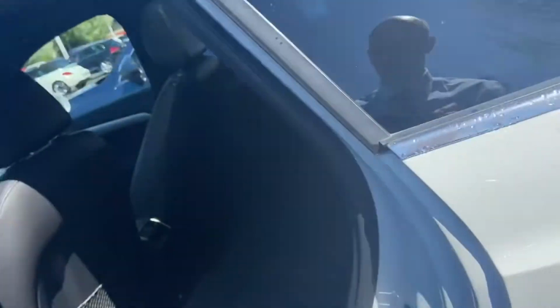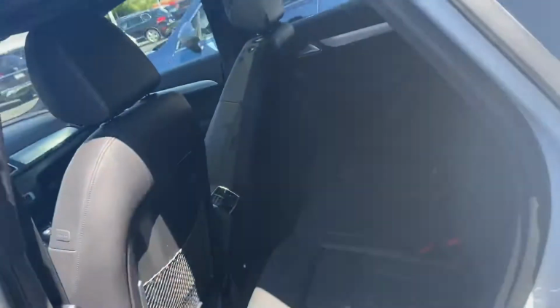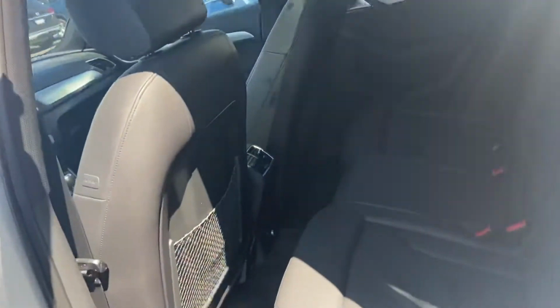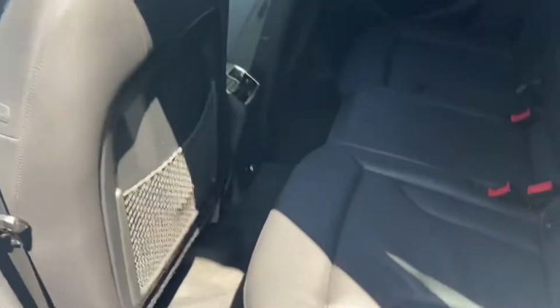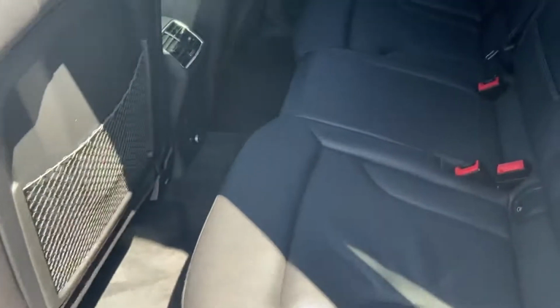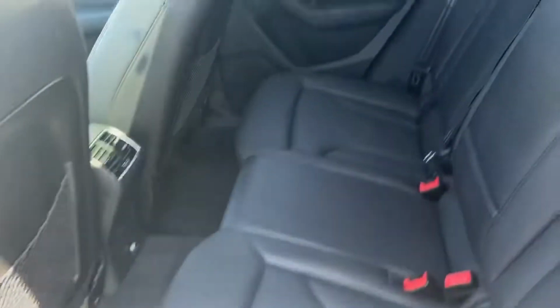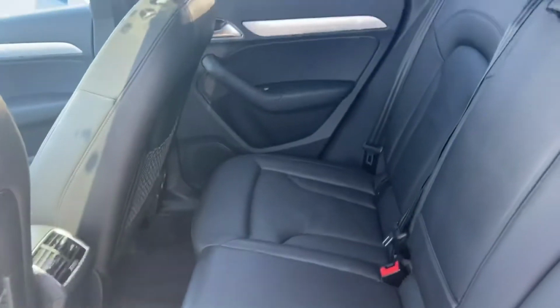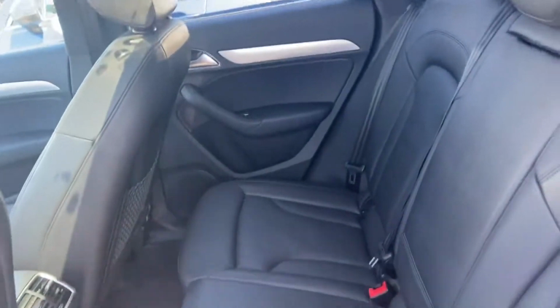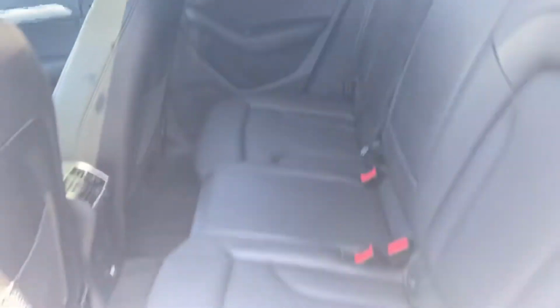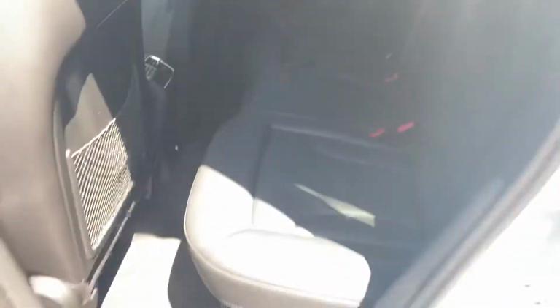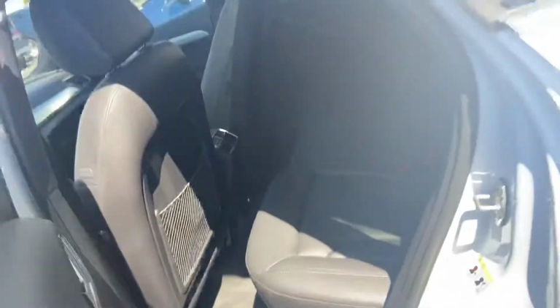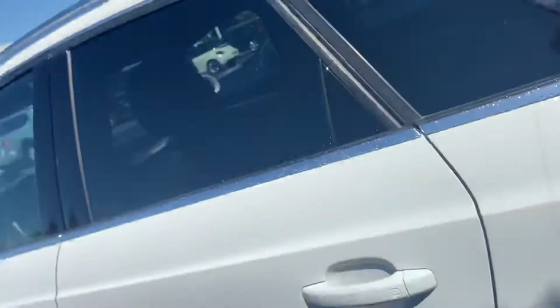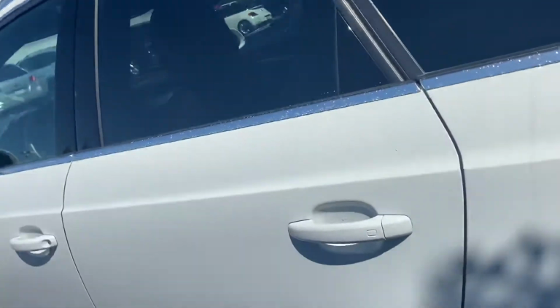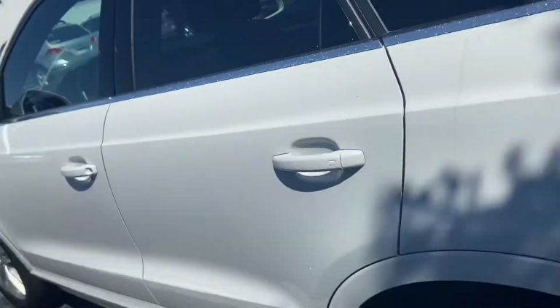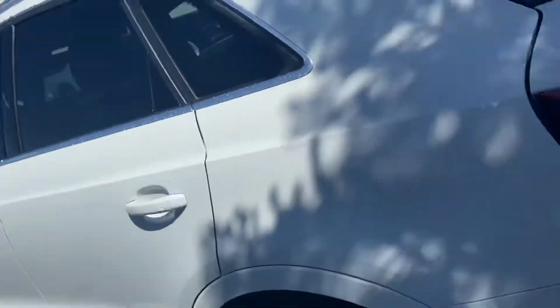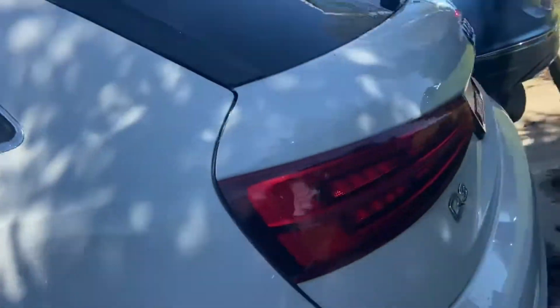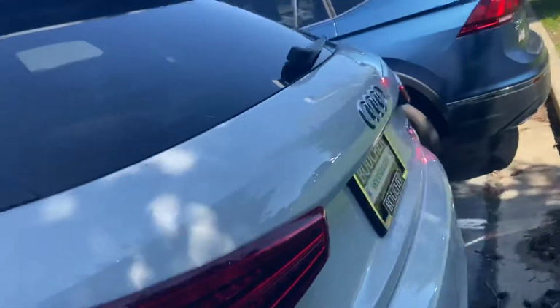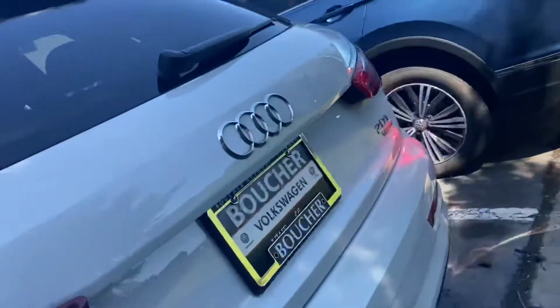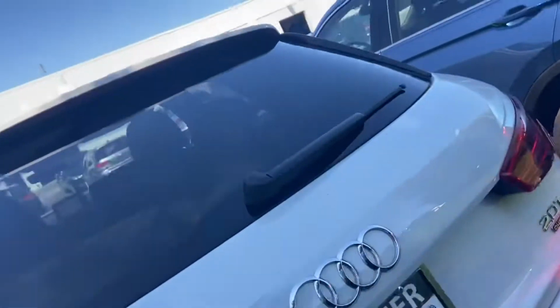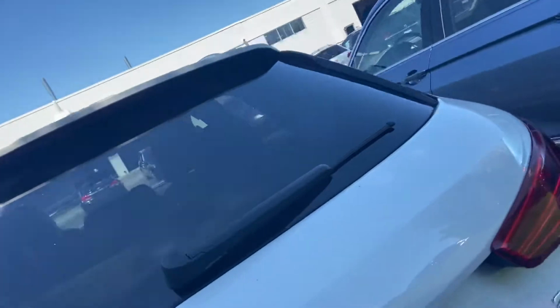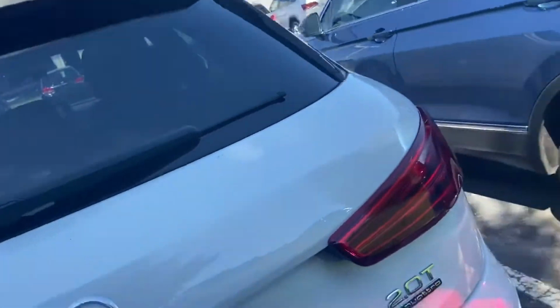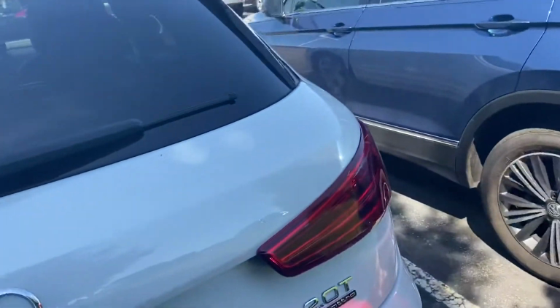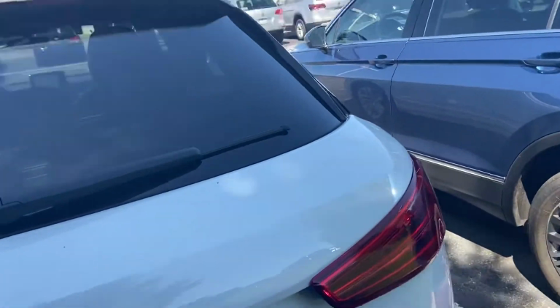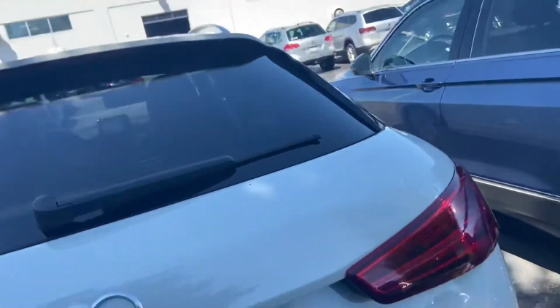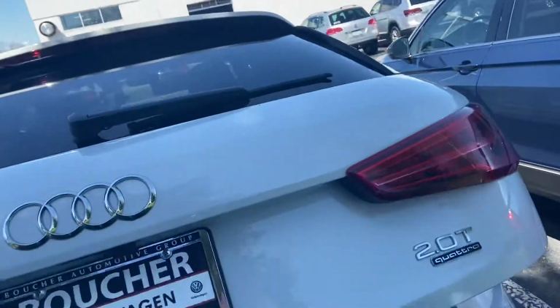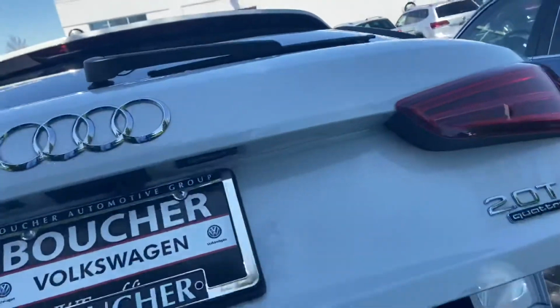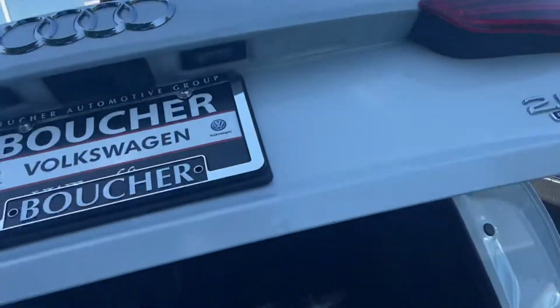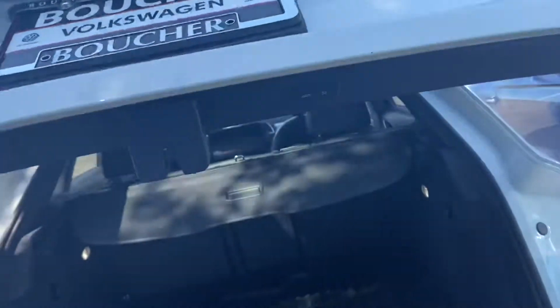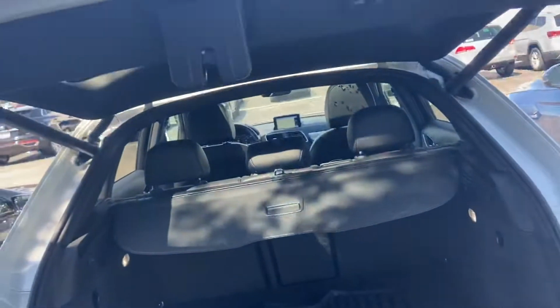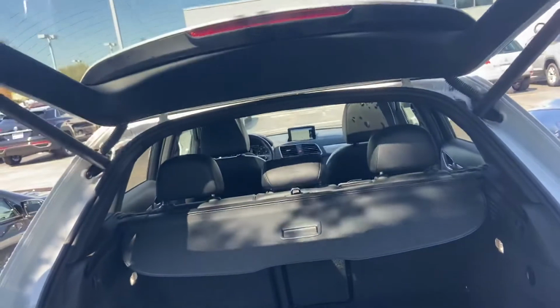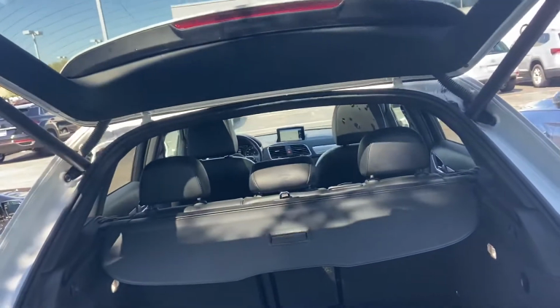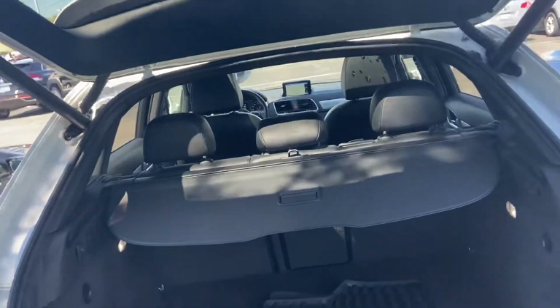It smells like new inside. The back seat doesn't show really any wear and tear. Tires and brakes are good with the low mileage.